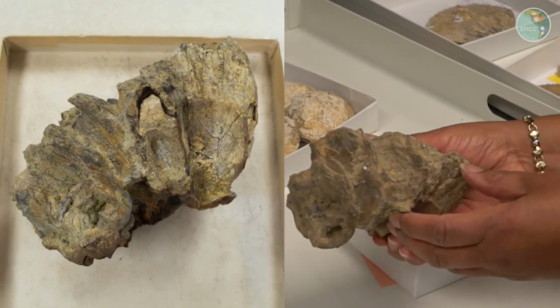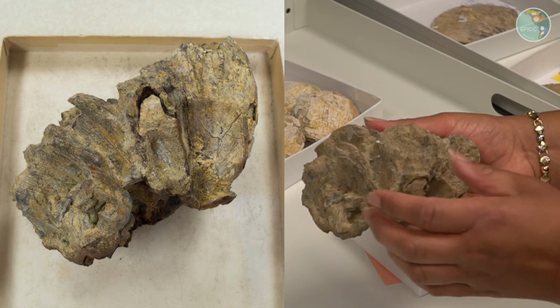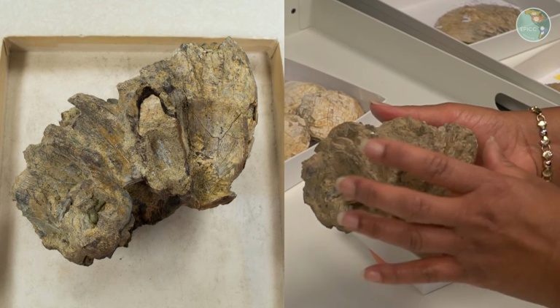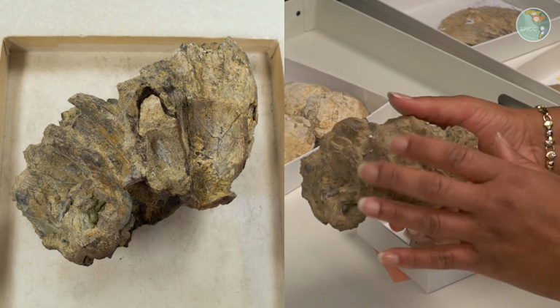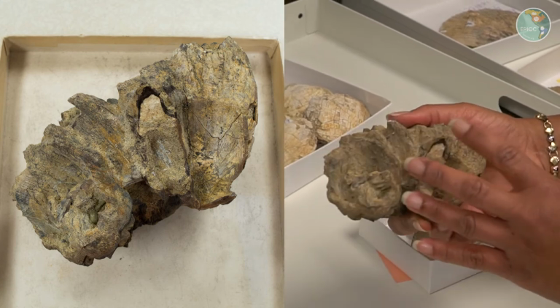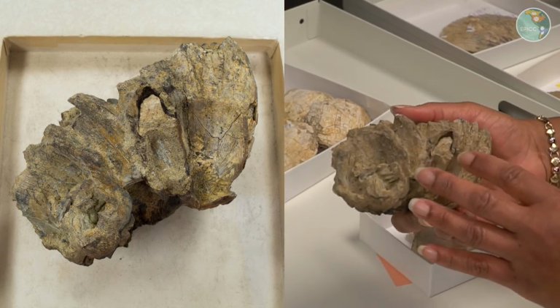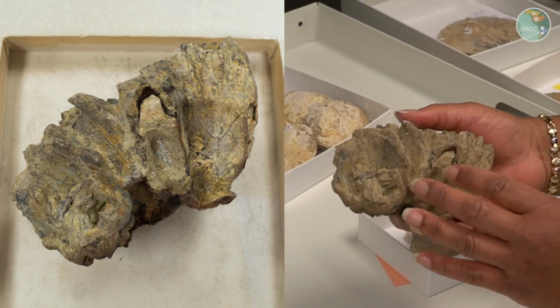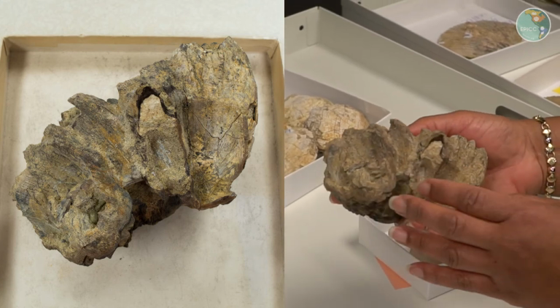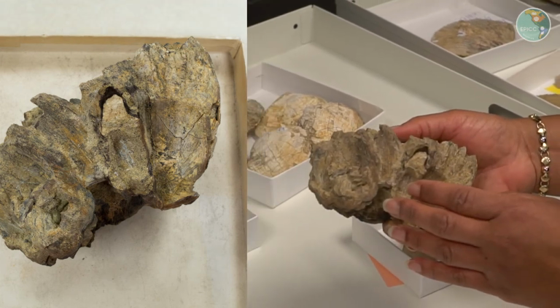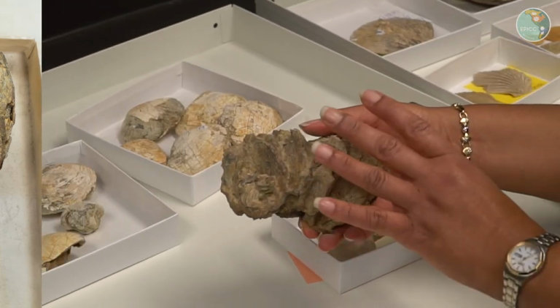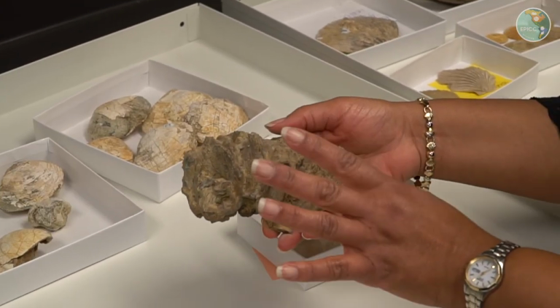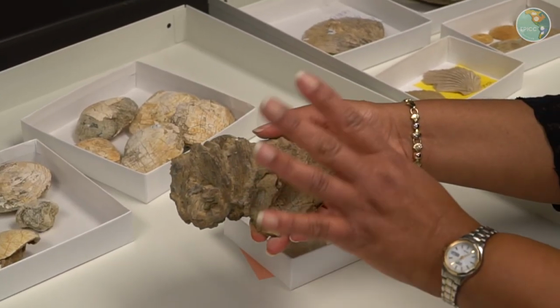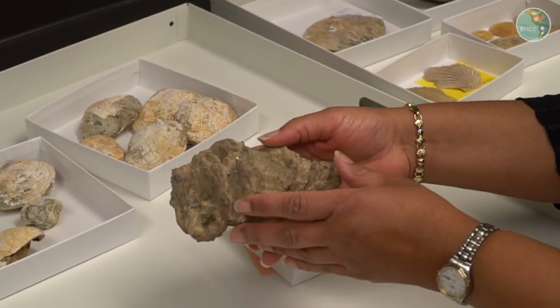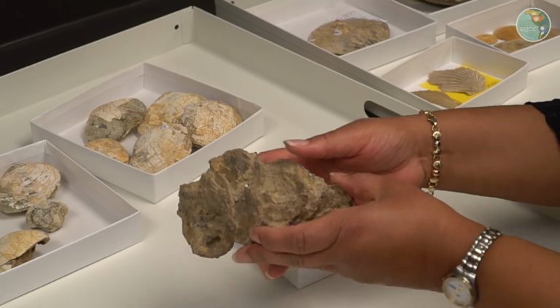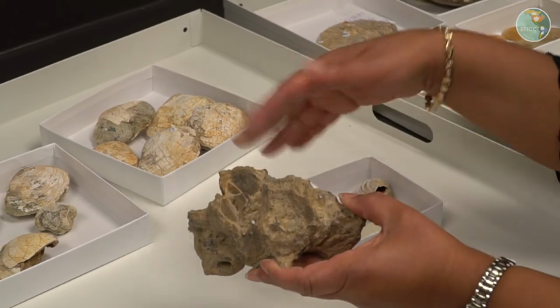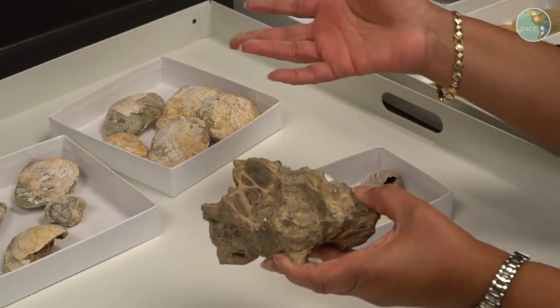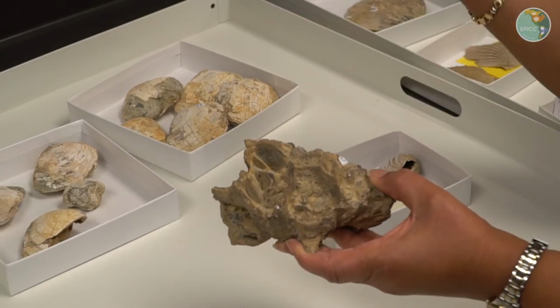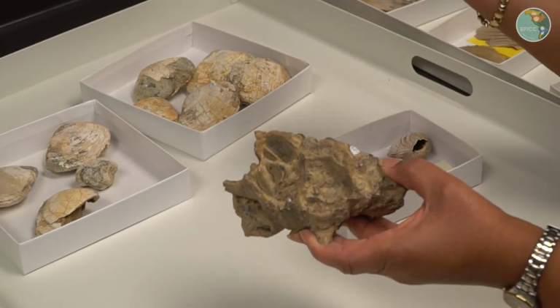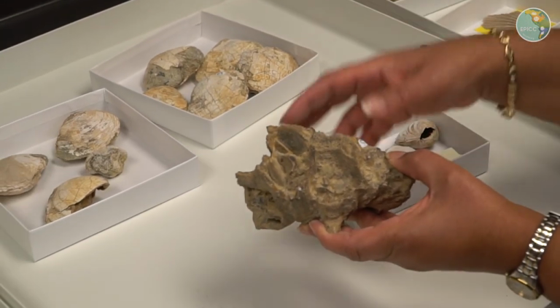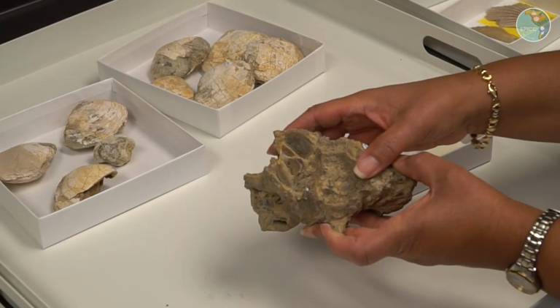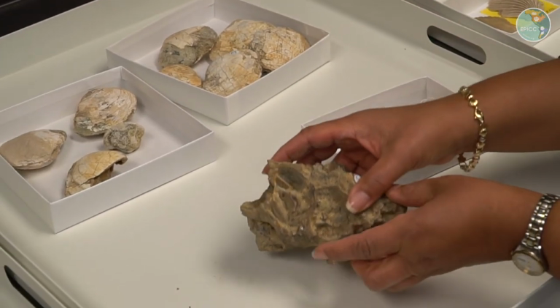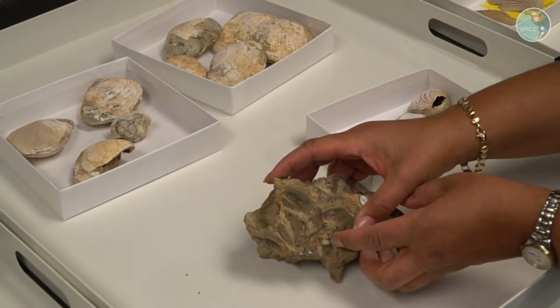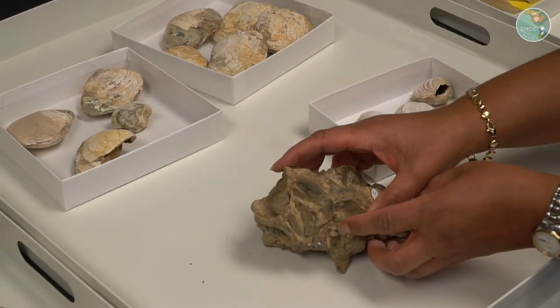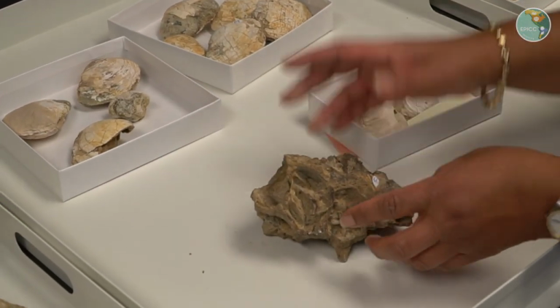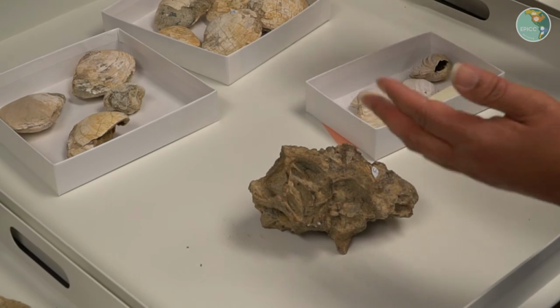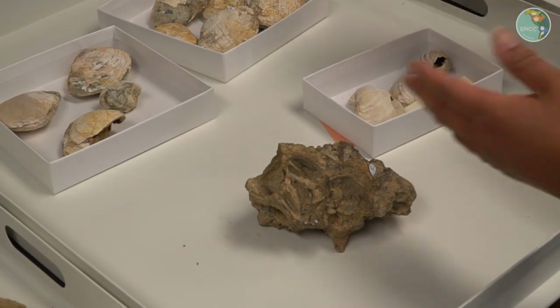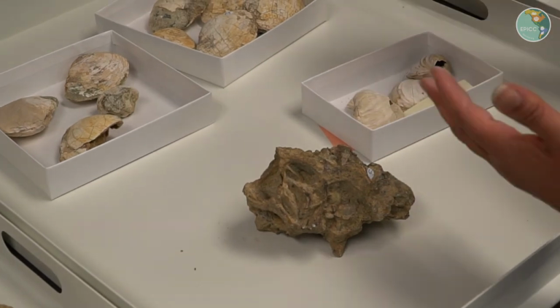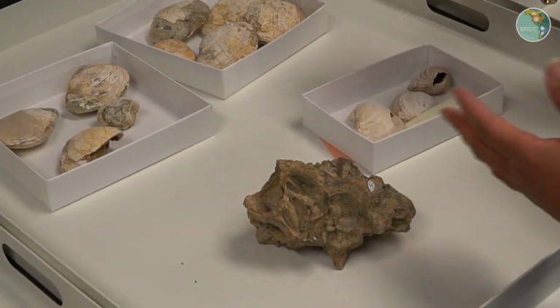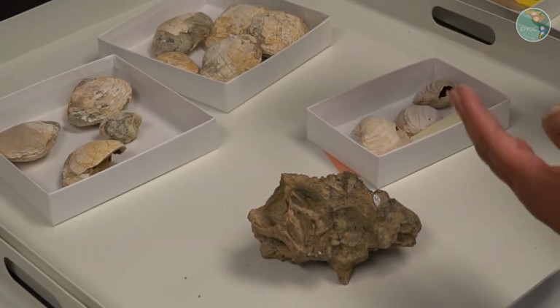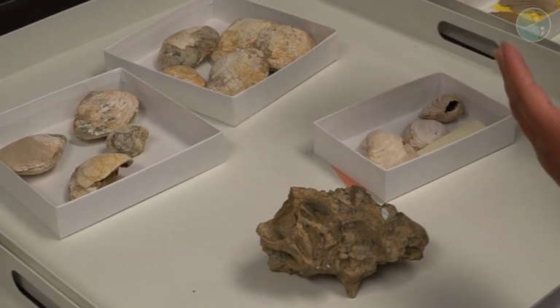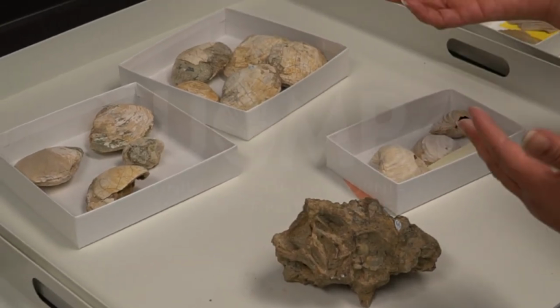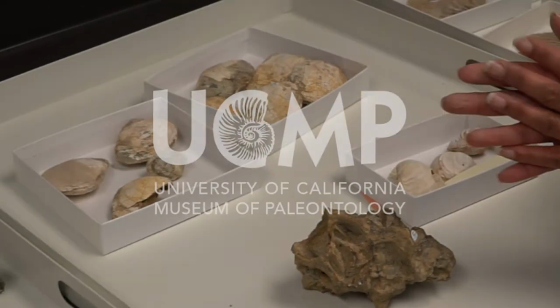There continue to be barnacles in this zone as well, and they occur in these kinds of clusters, and so we are always excited when we find these as well. So these are fossils that are characteristic of the Makoma zone.